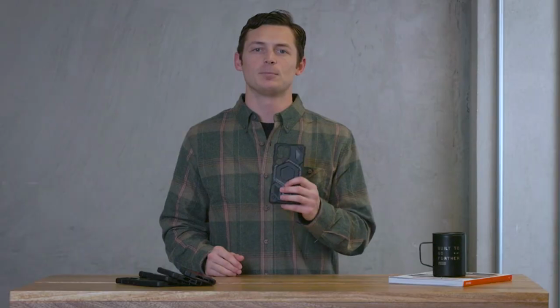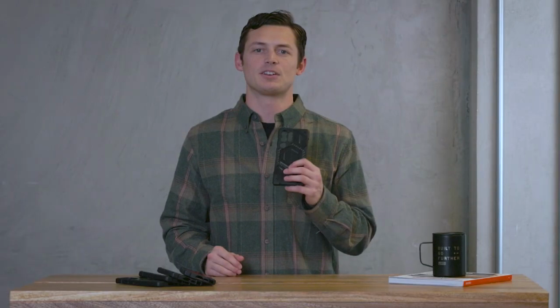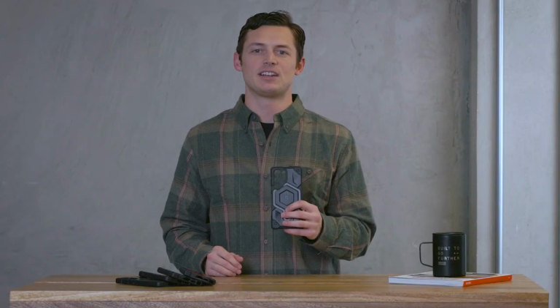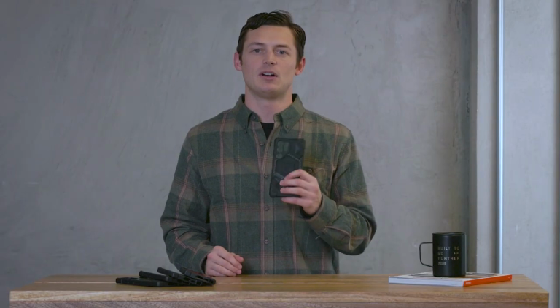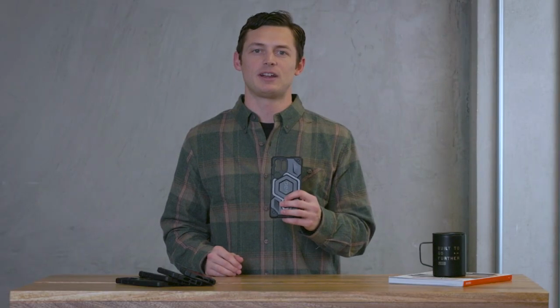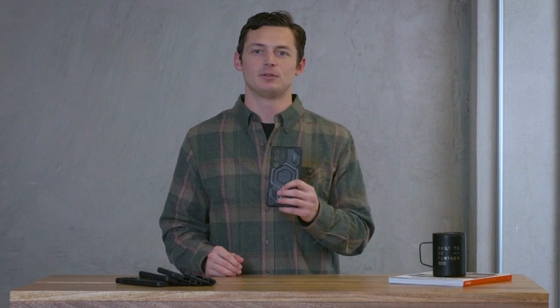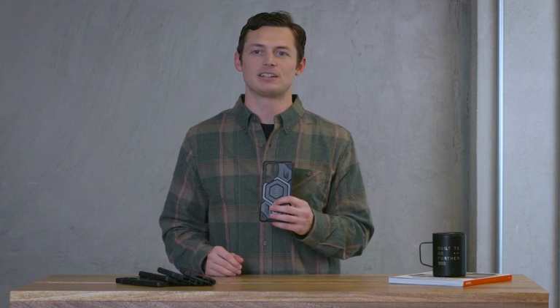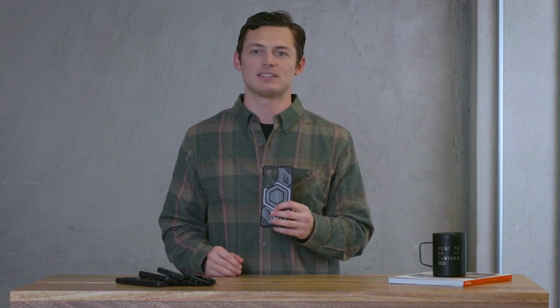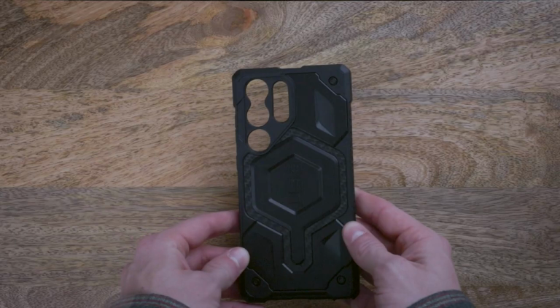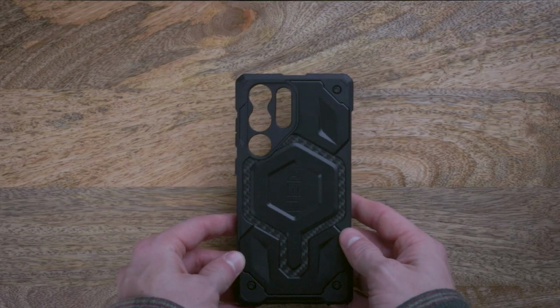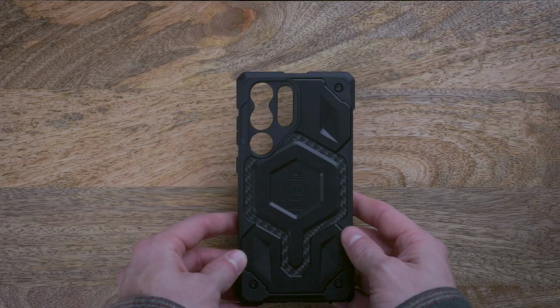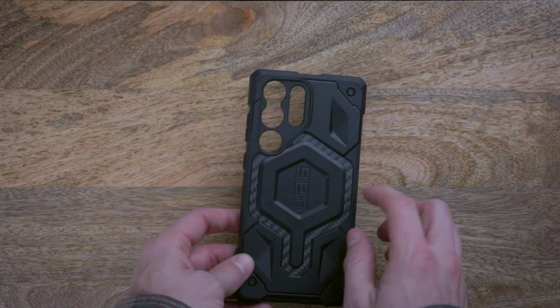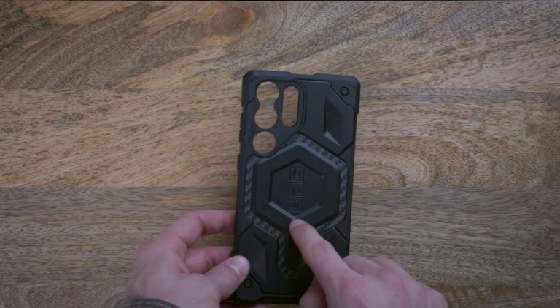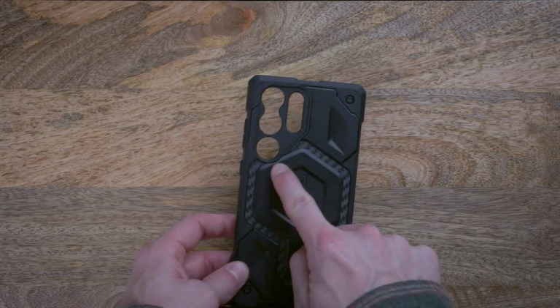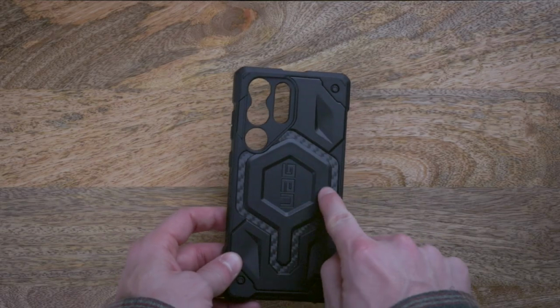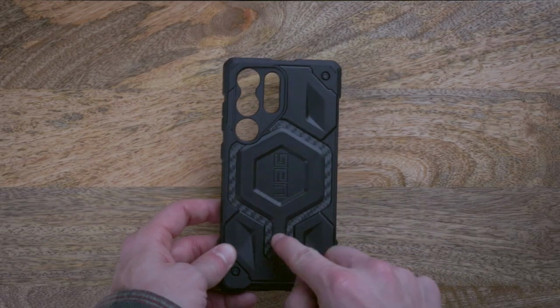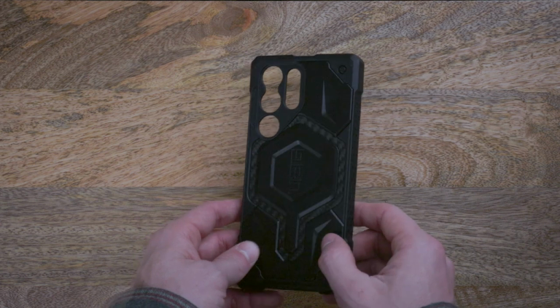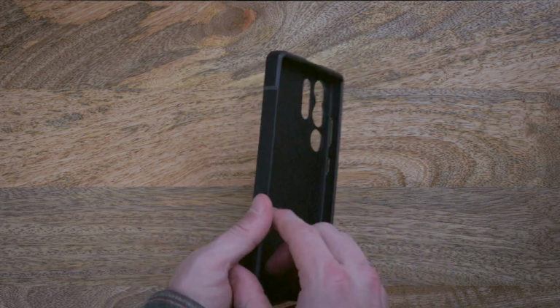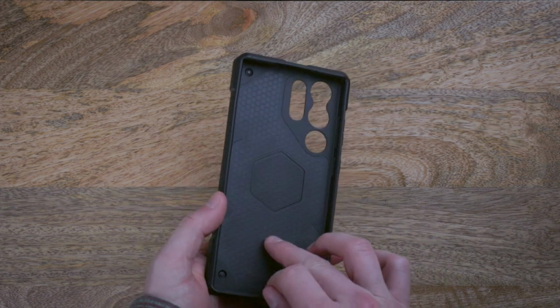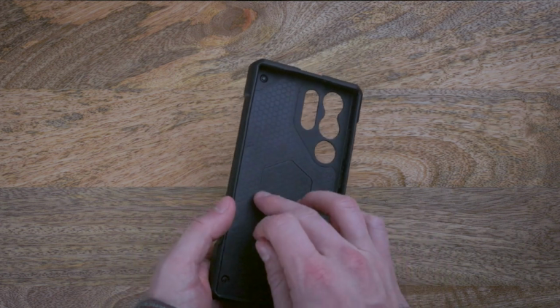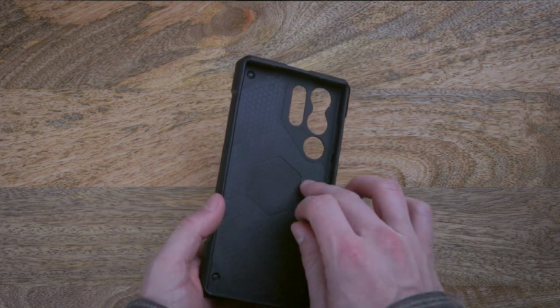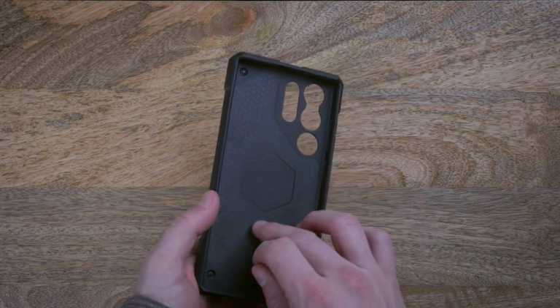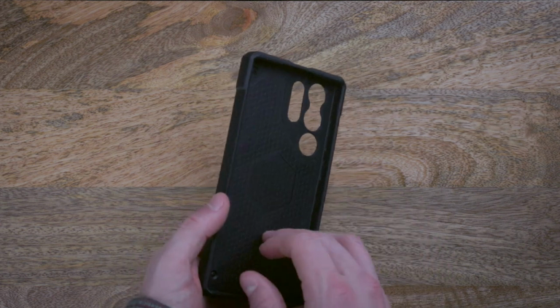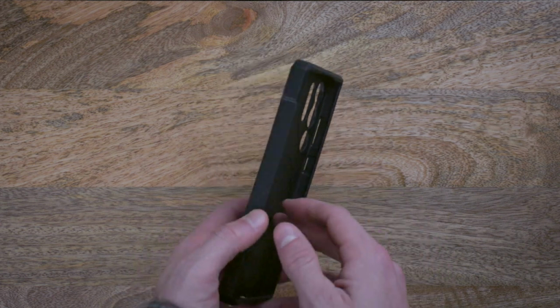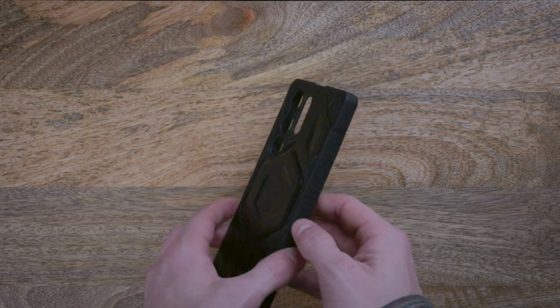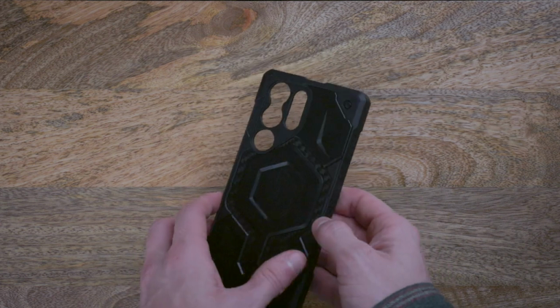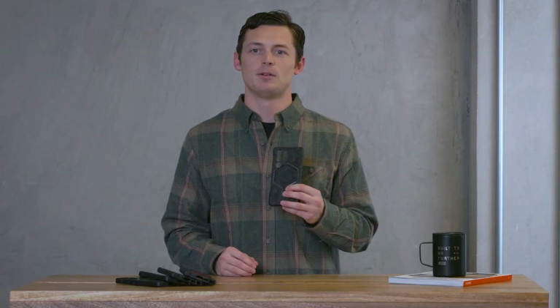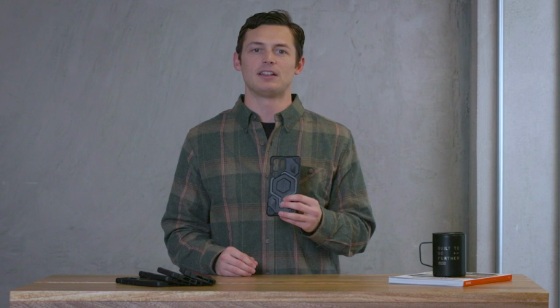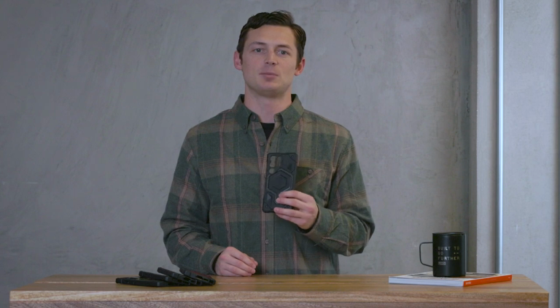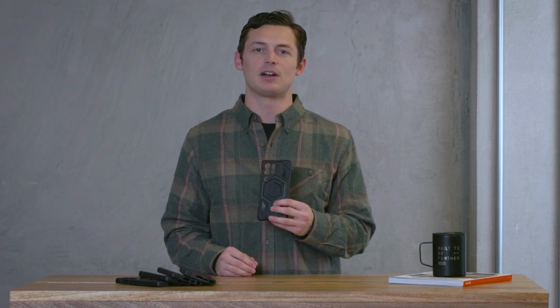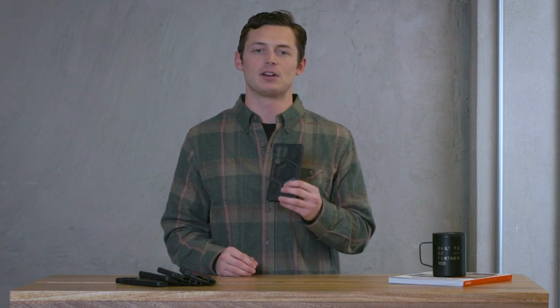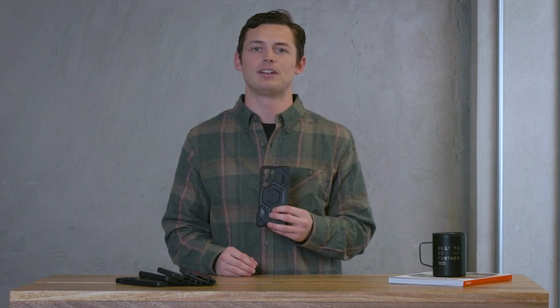Monarch Pro is the quintessential all-terrain rugged protective case, now available with a built-in magnet module for the all-new S23 series. This allows for easy charging and provides ease of use with MagSafe compatible accessories. Both leather and DuPont Kevlar options are available now.